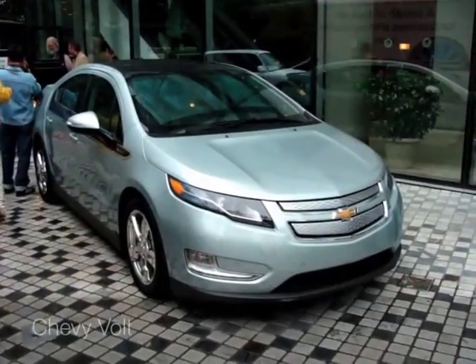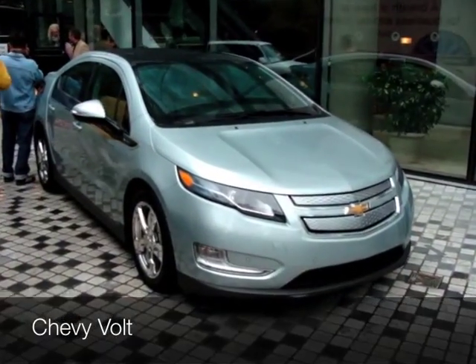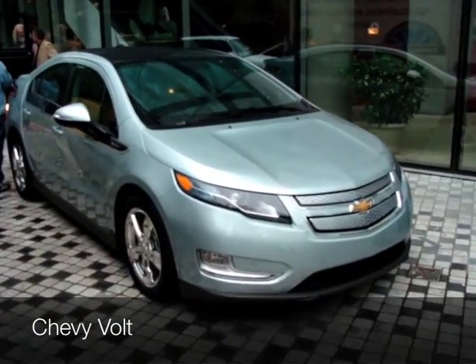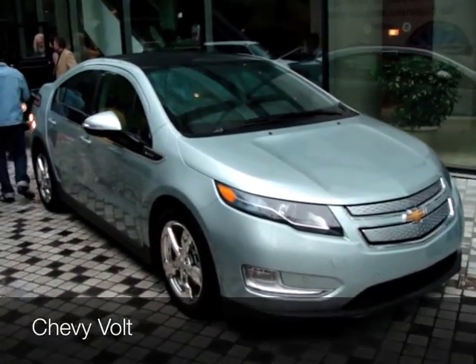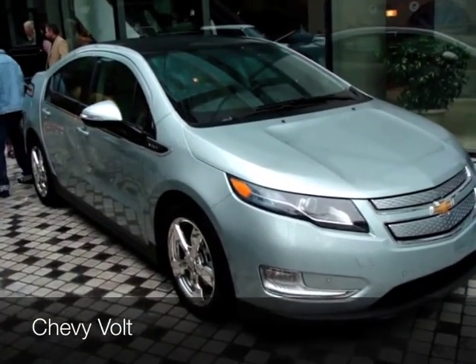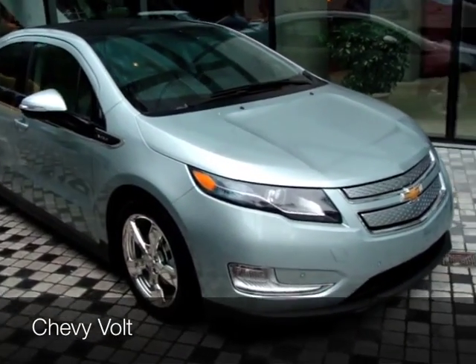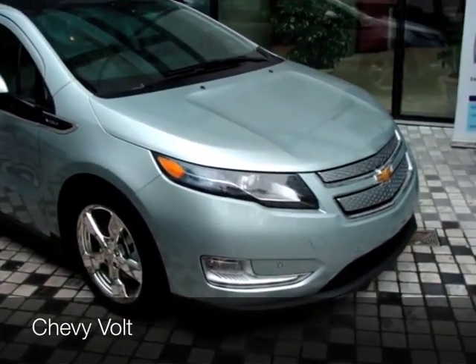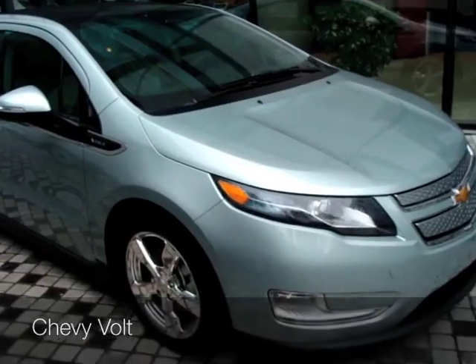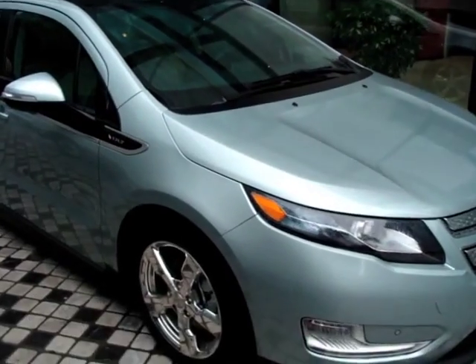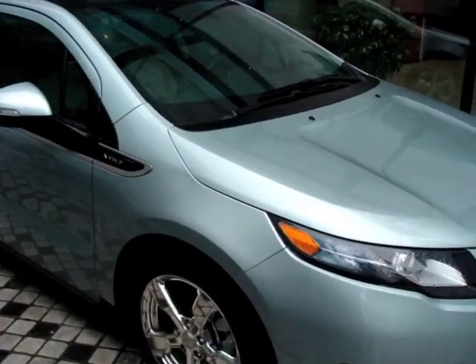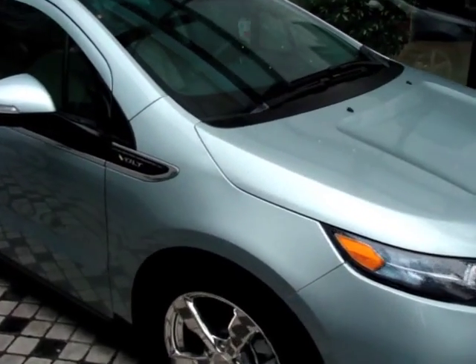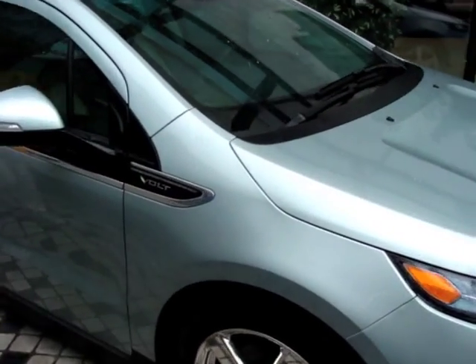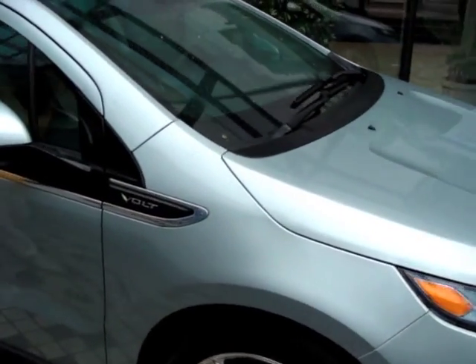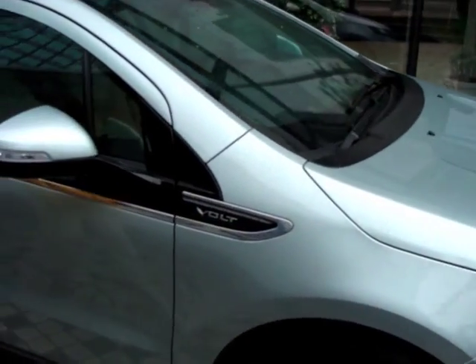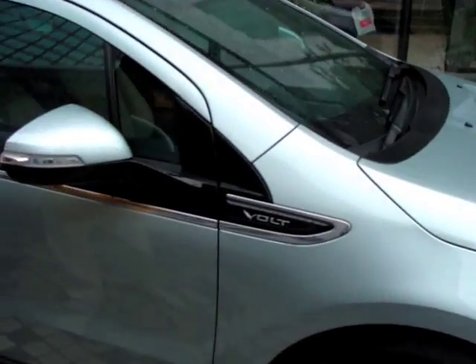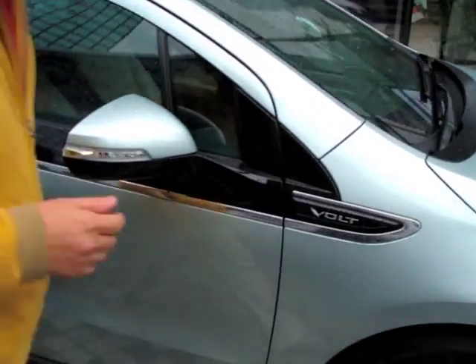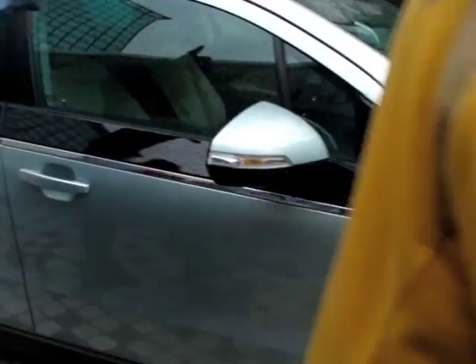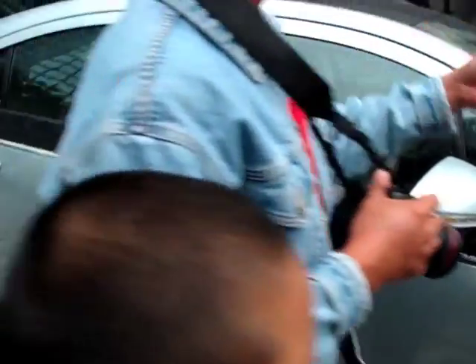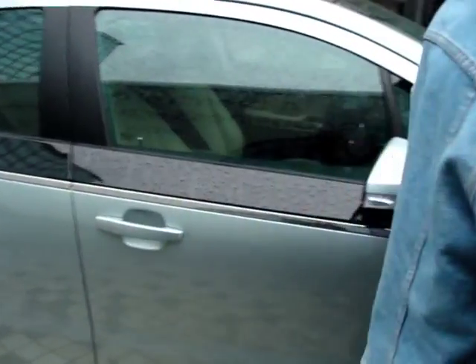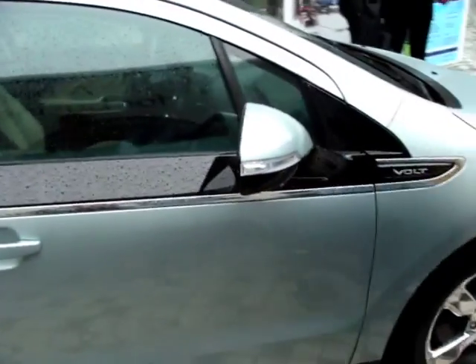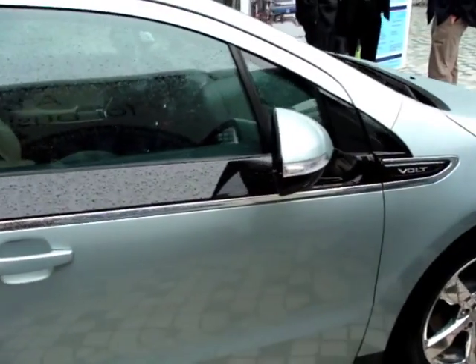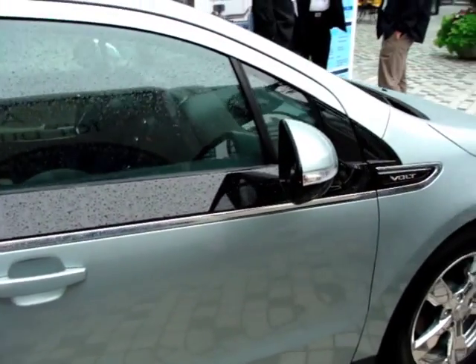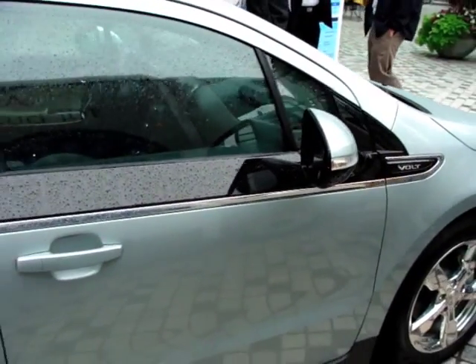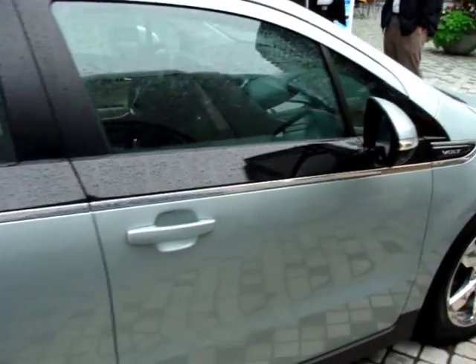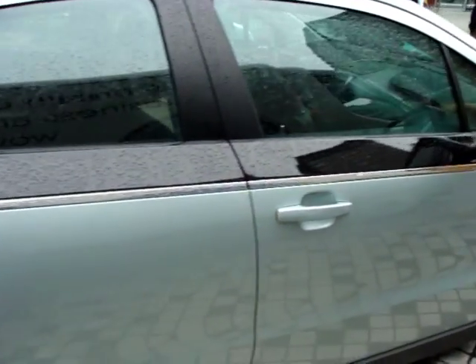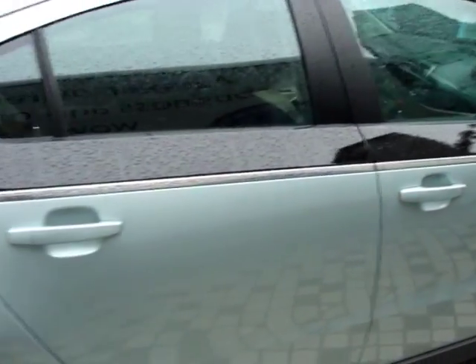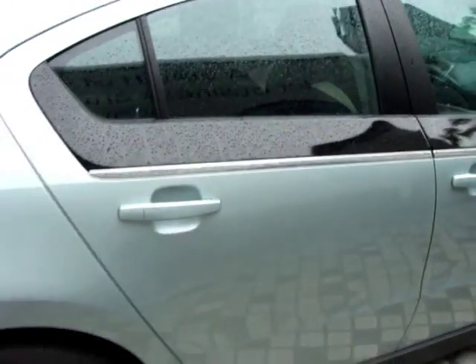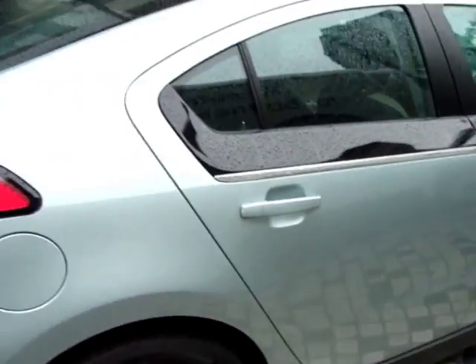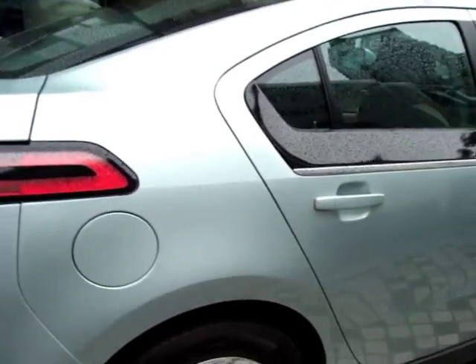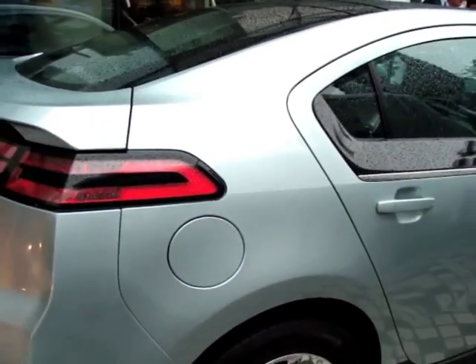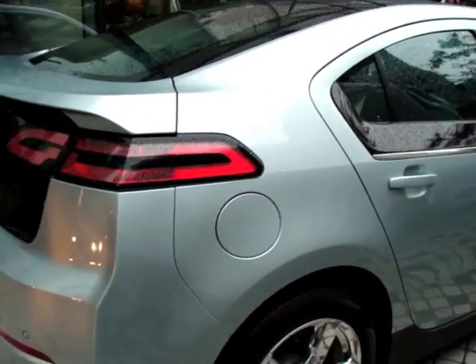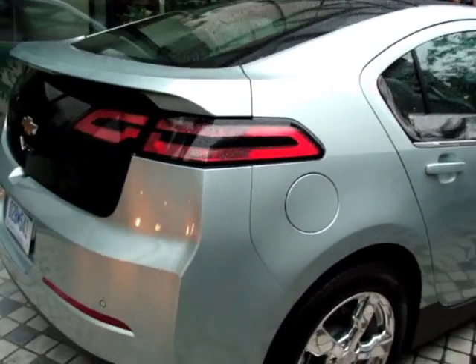They also had the Chevy Volt. Although it's newer than most cars, it's not necessarily the brand-new kind of thing that's coming out now. But good to see it lurking outside.